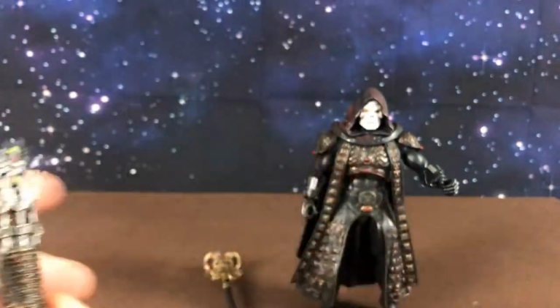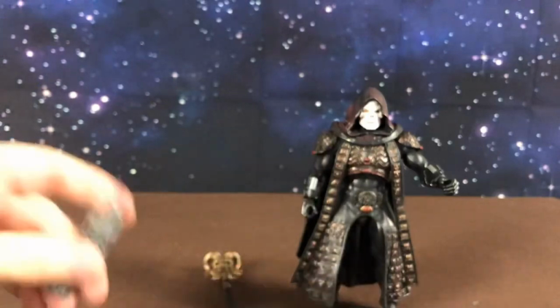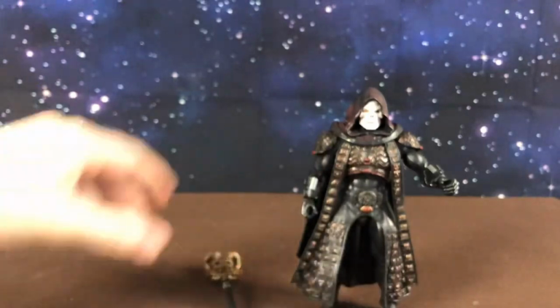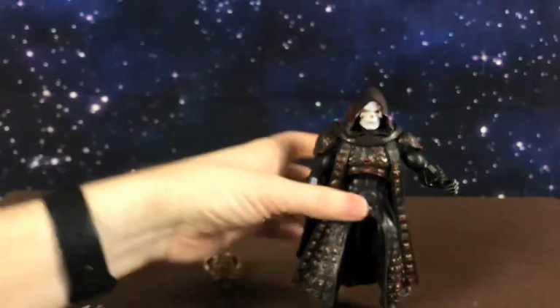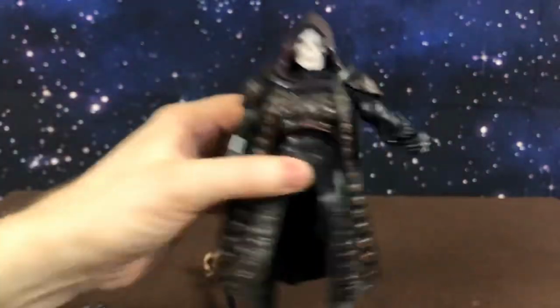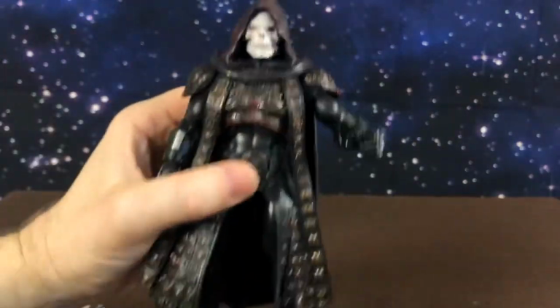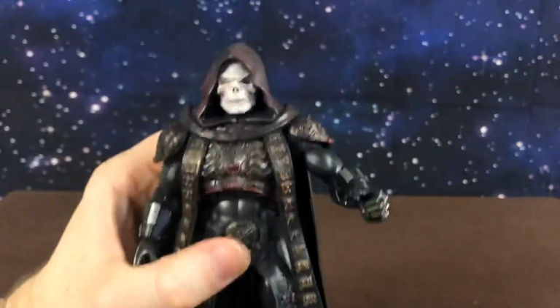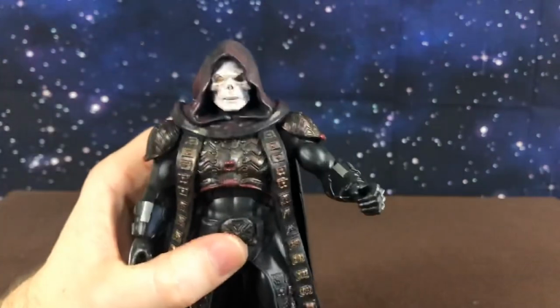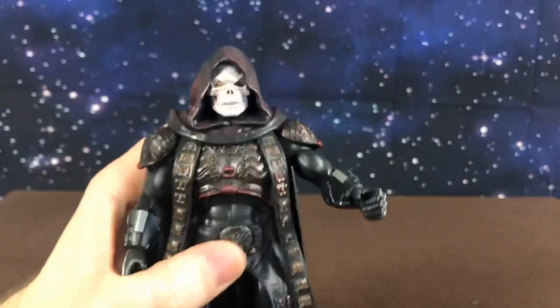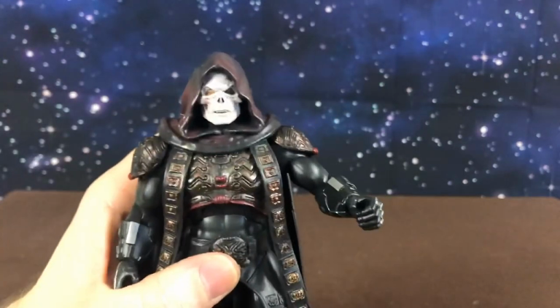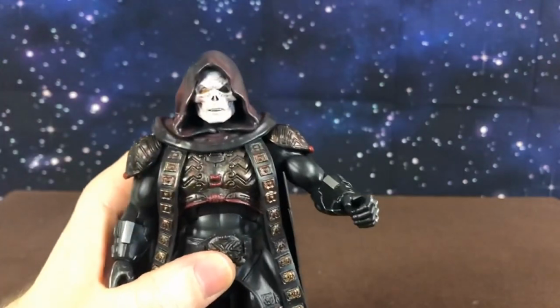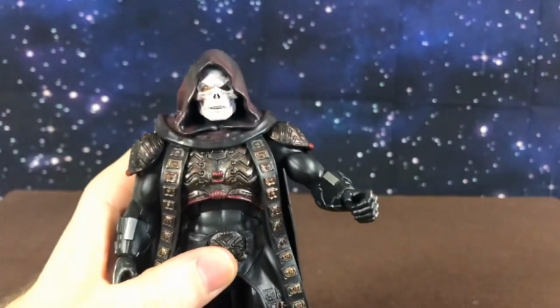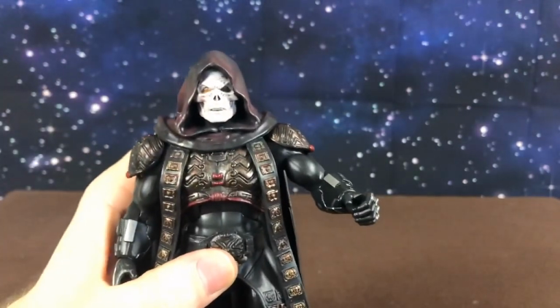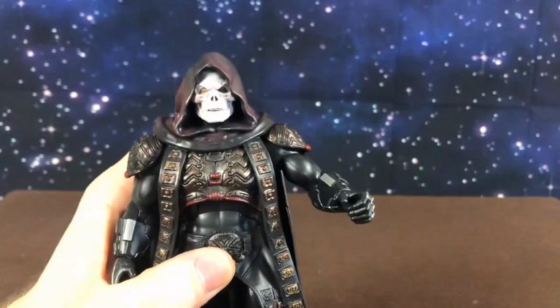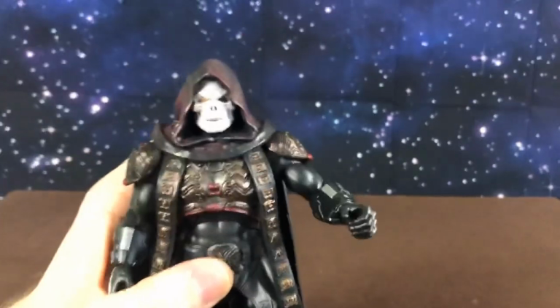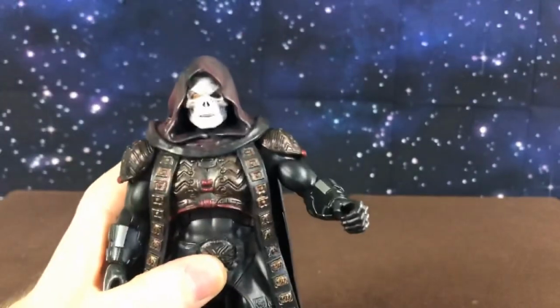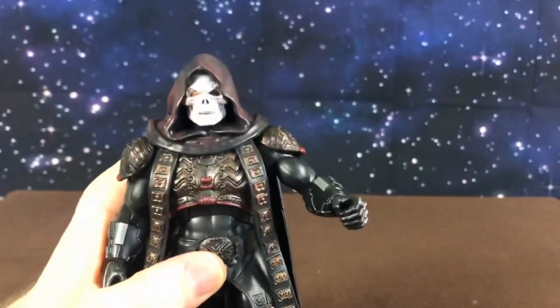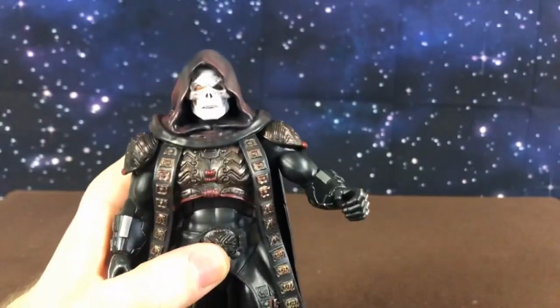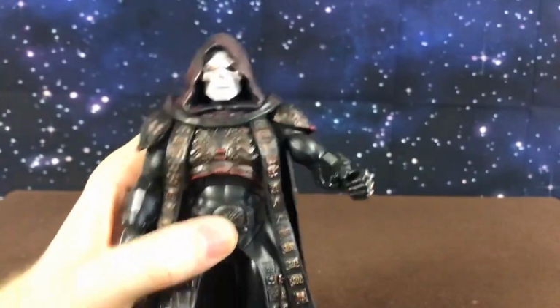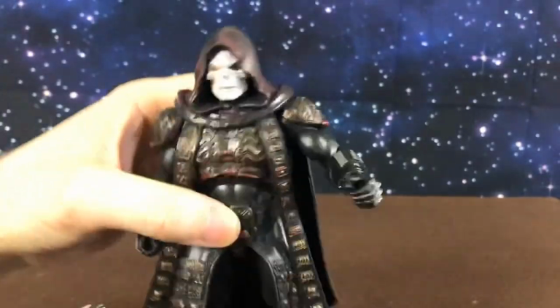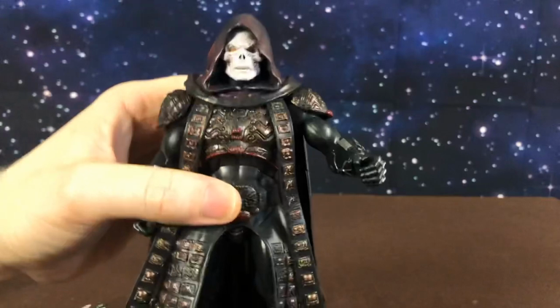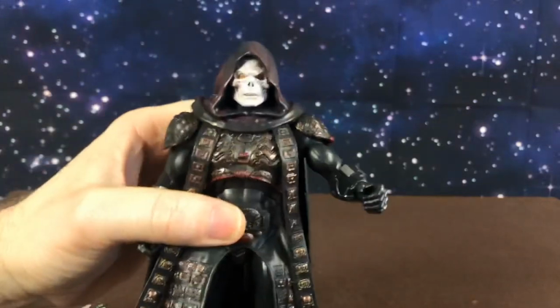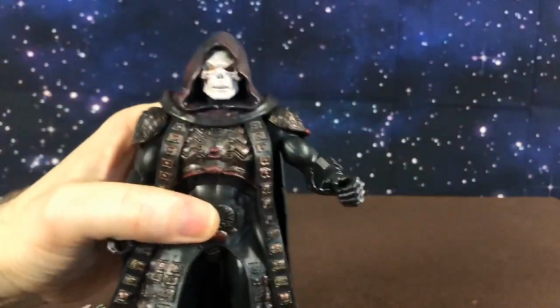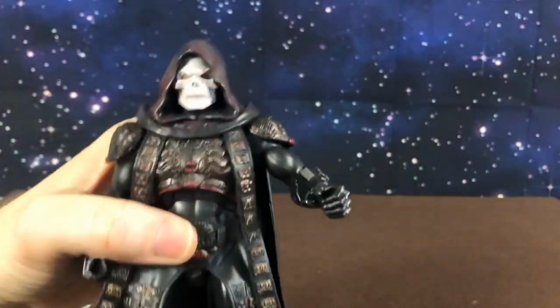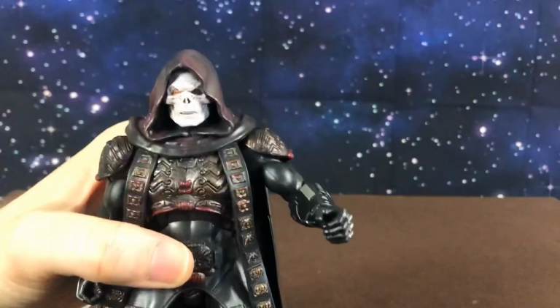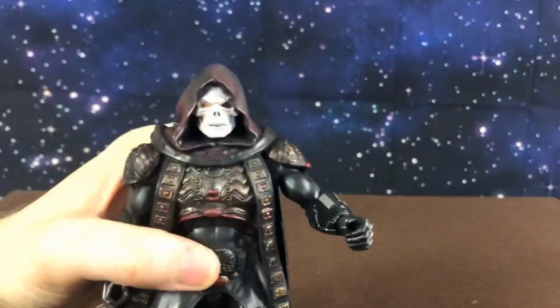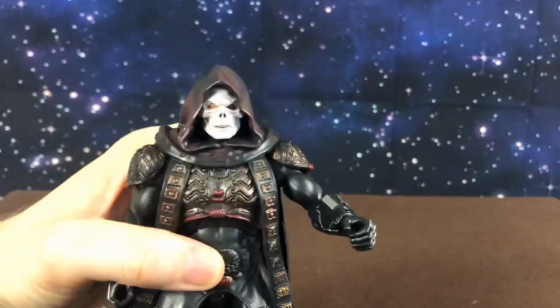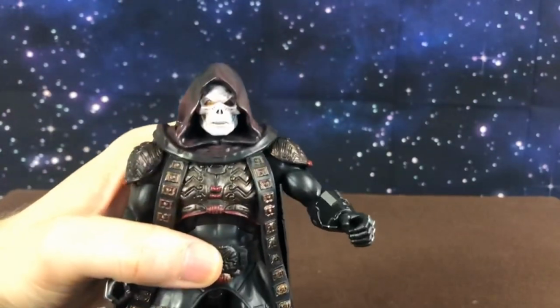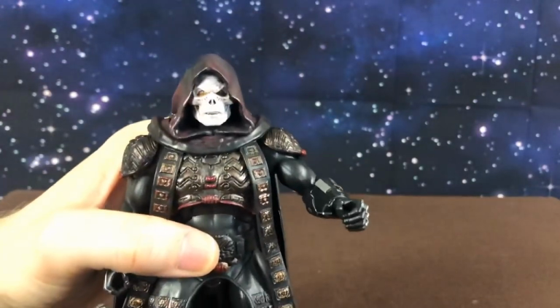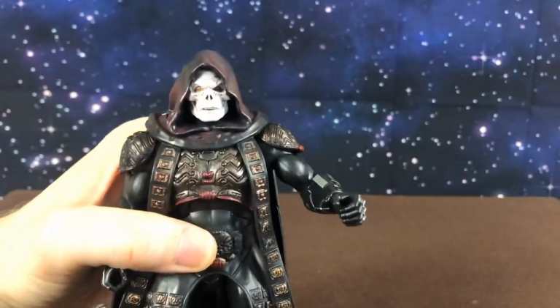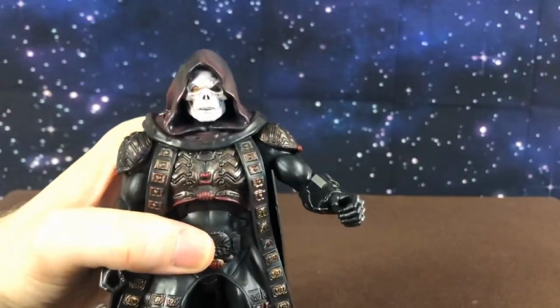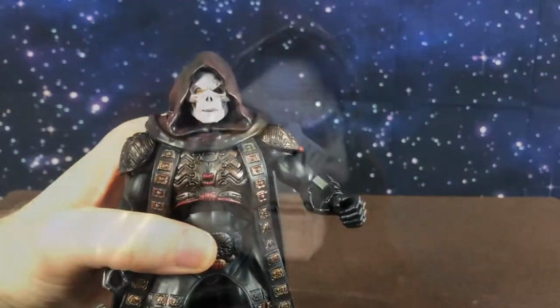So yeah, there we go guys. I will post some photos of him with some of the other characters for a comparison — stick around.